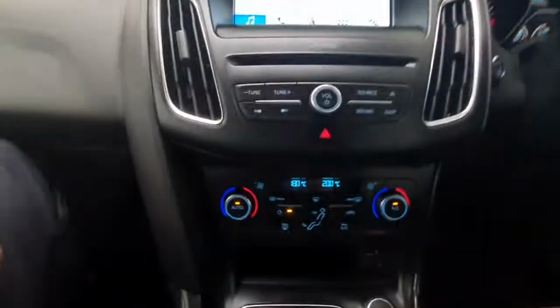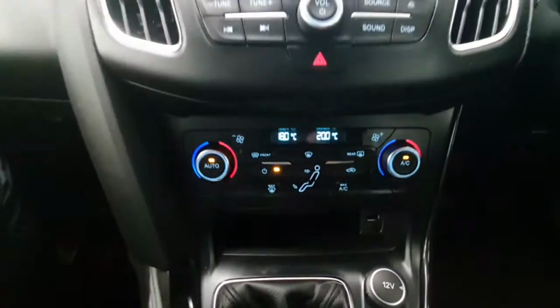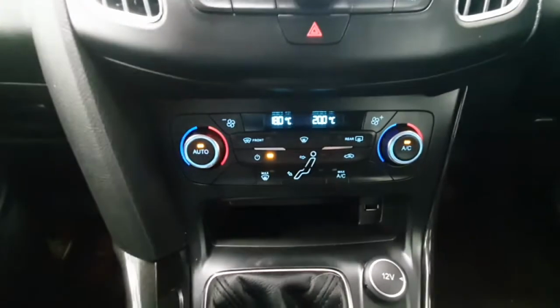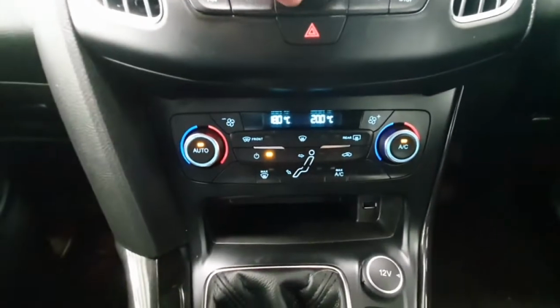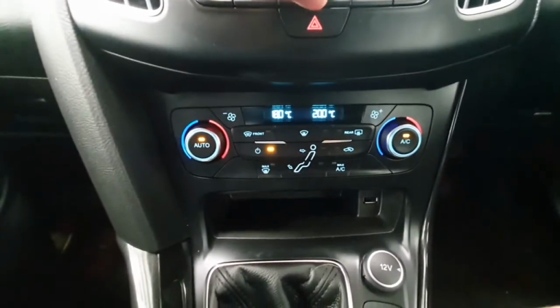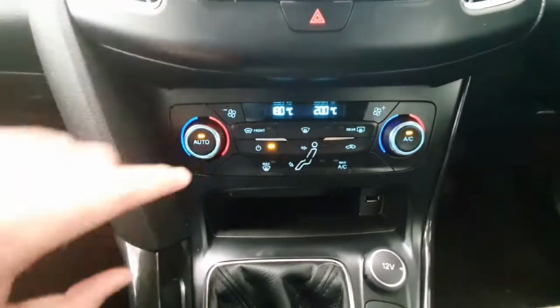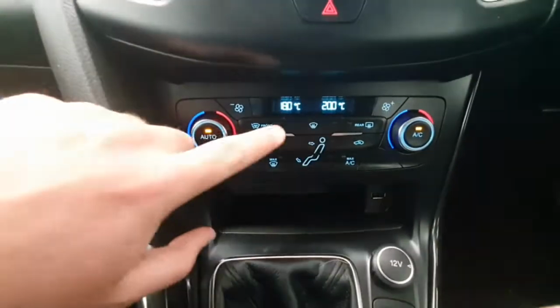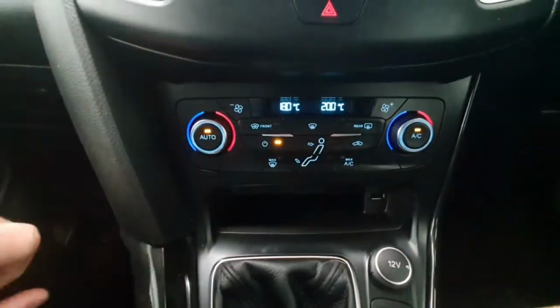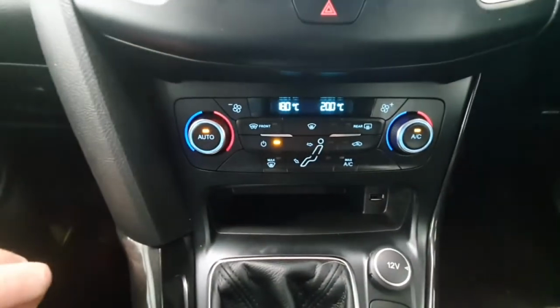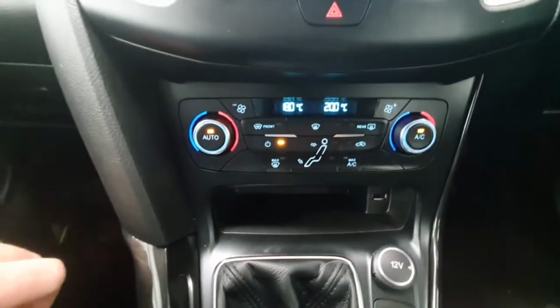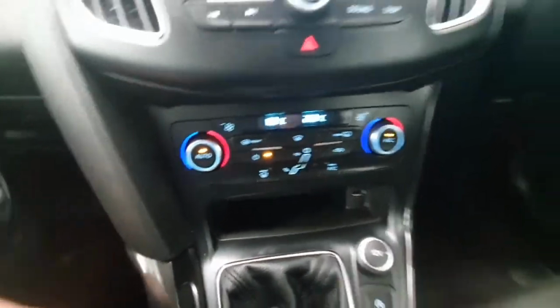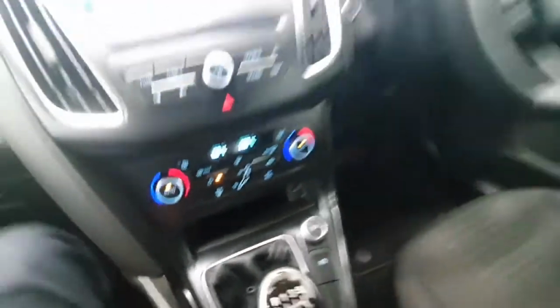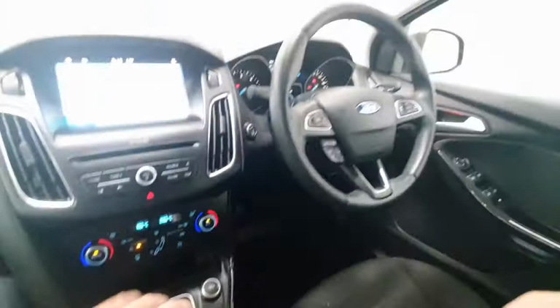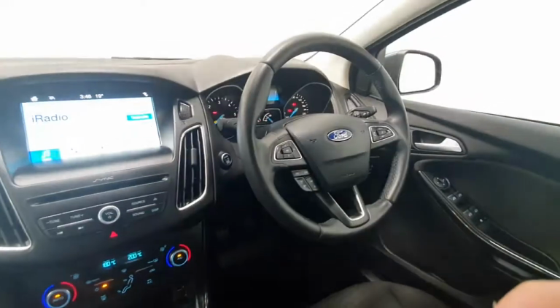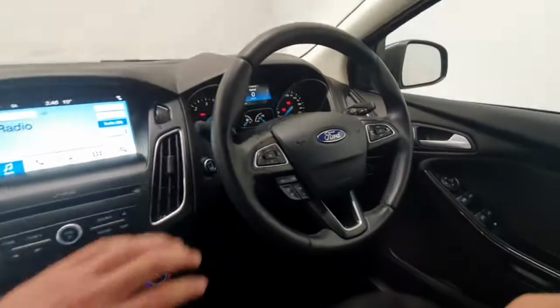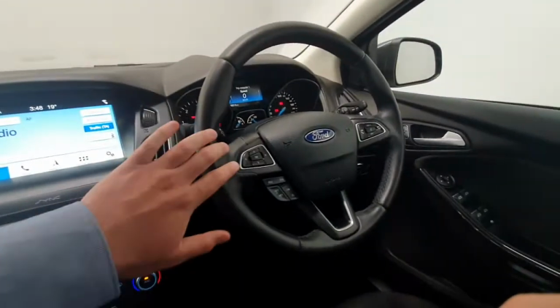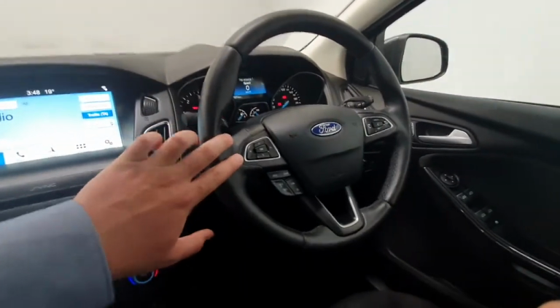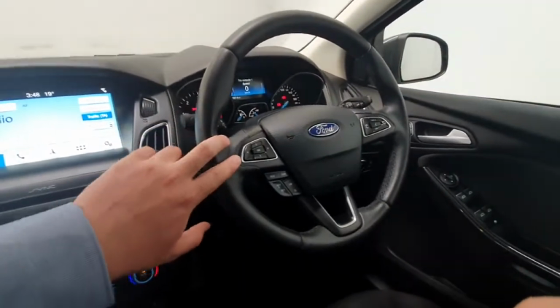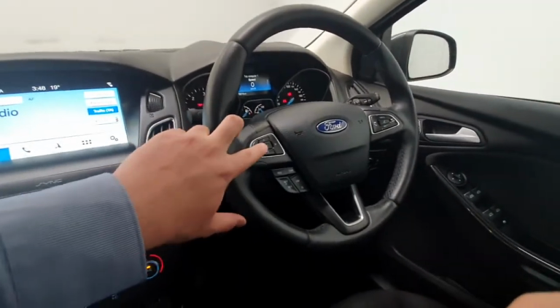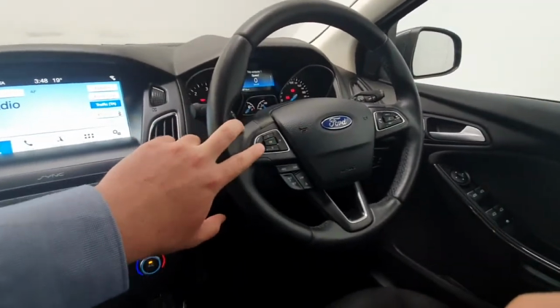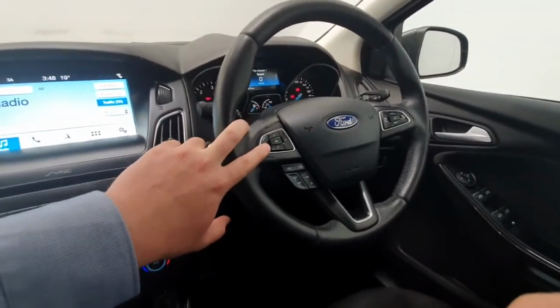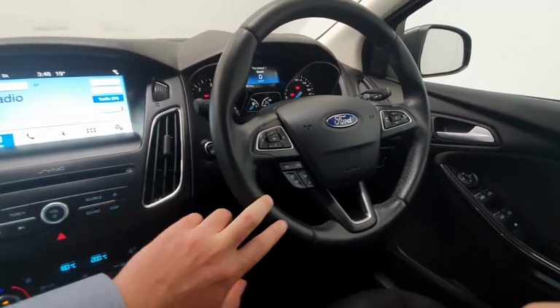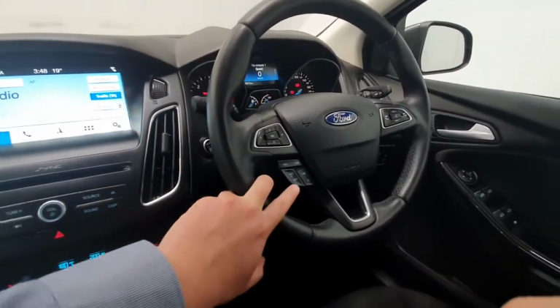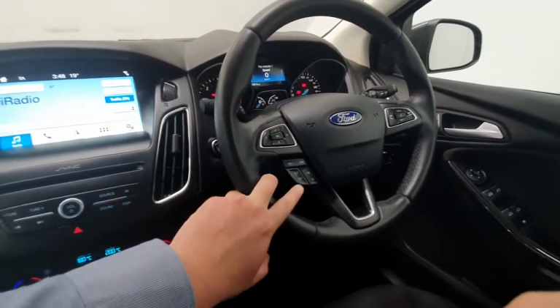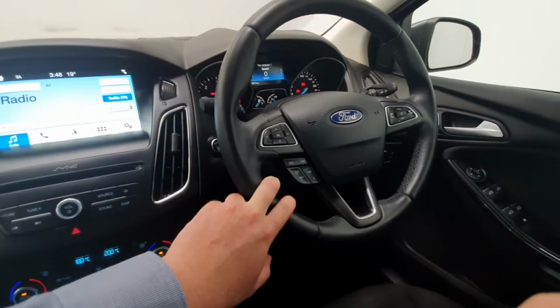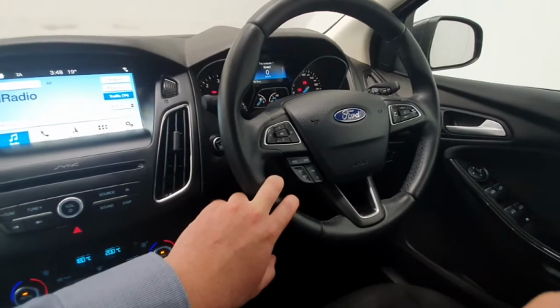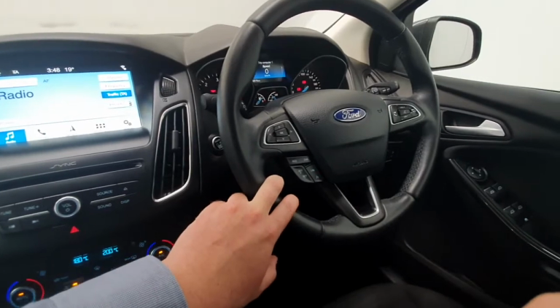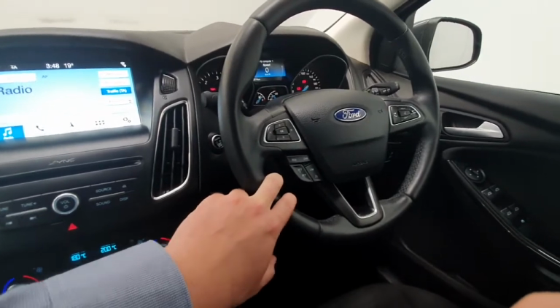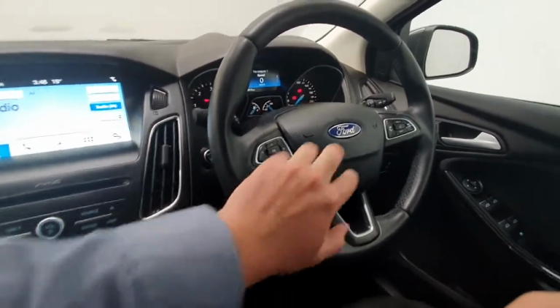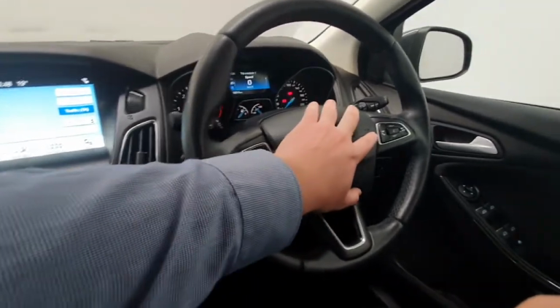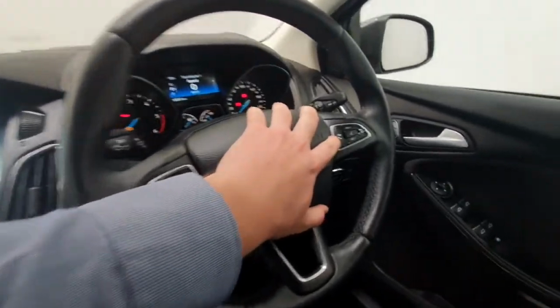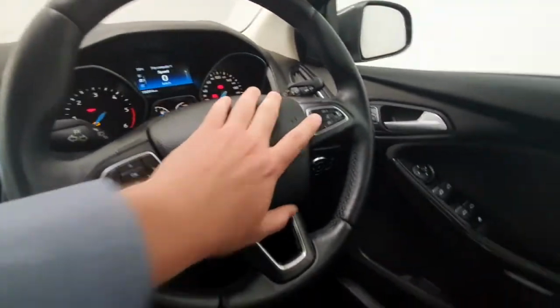It also features dual zone air conditioning, so you can change it from one side to the other. On the steering wheel you have all your radio controls mounted here, cruise control with speed limiter, and all your phone controls as well.